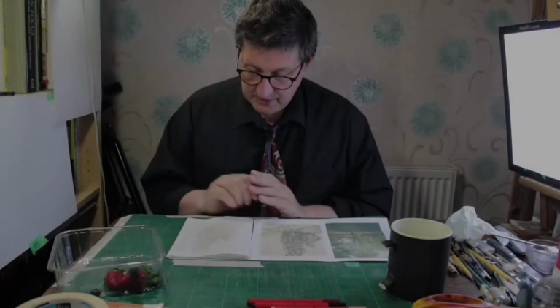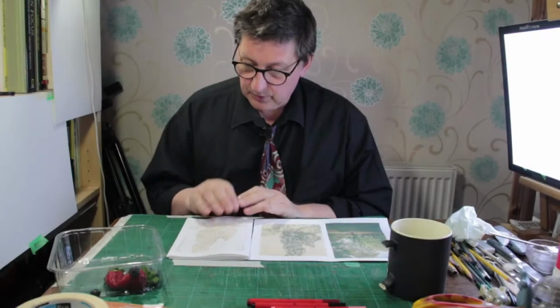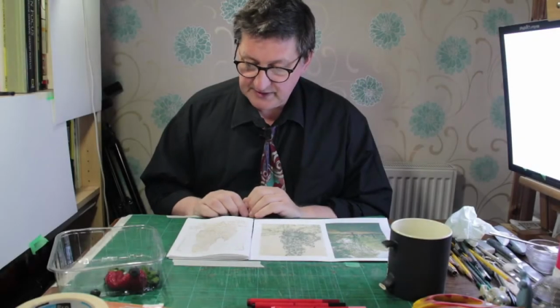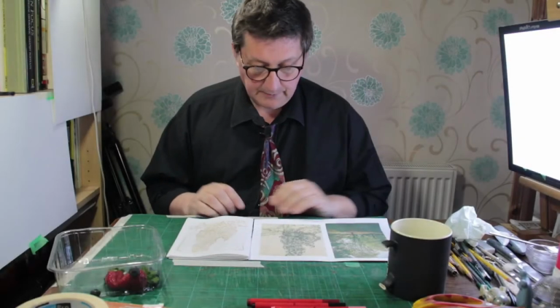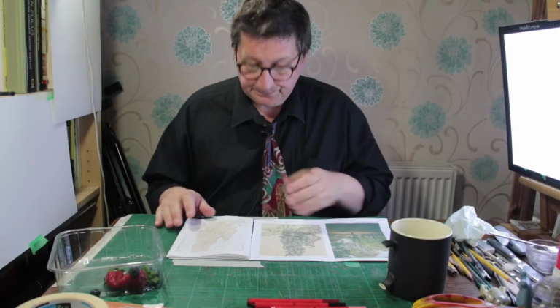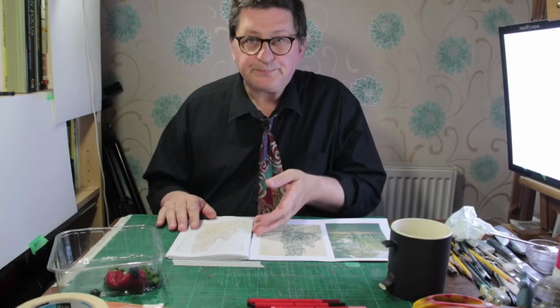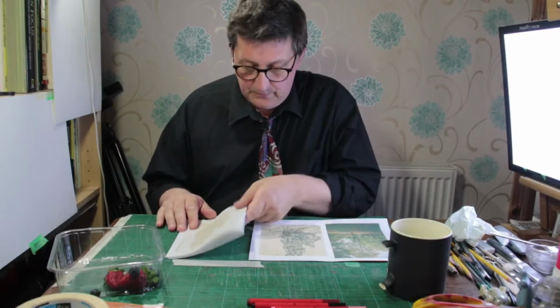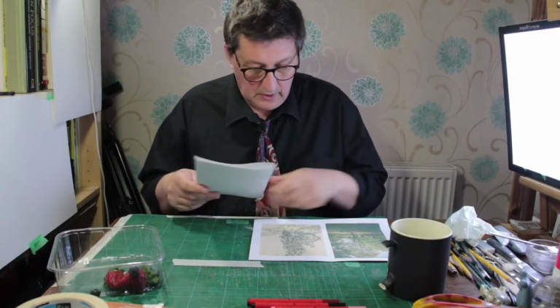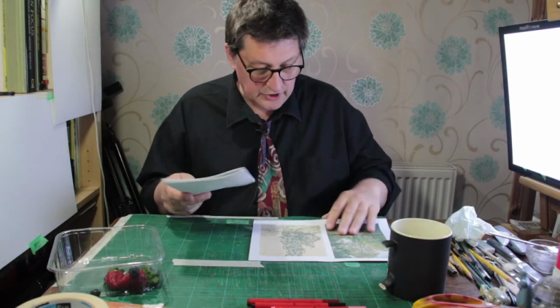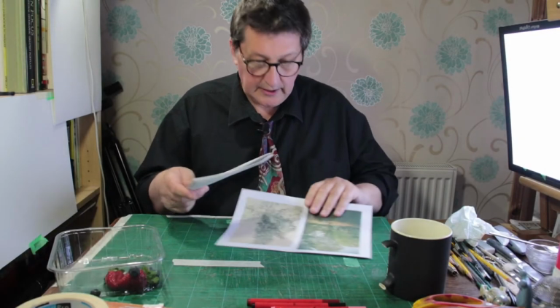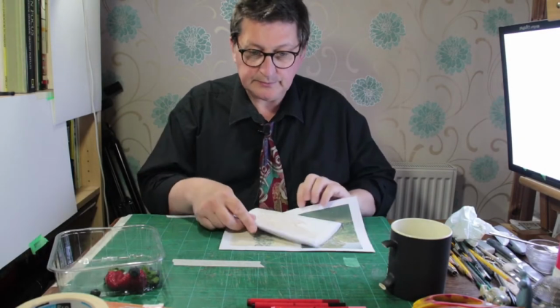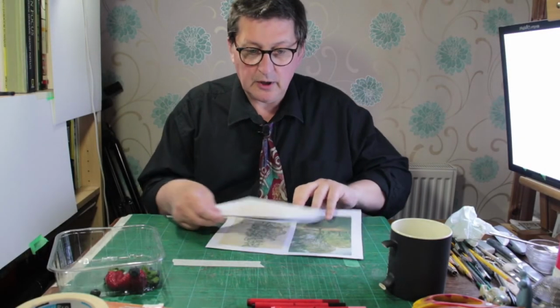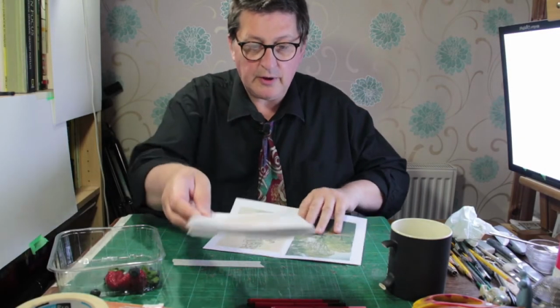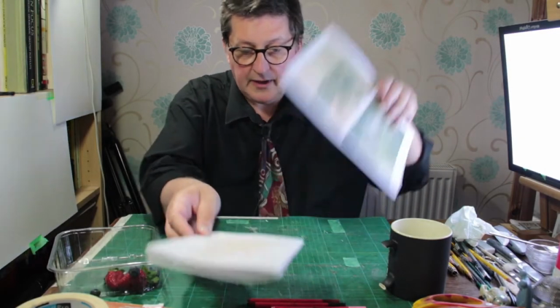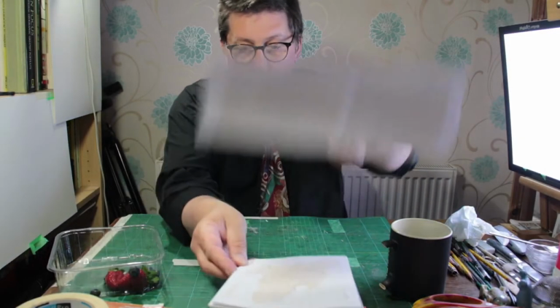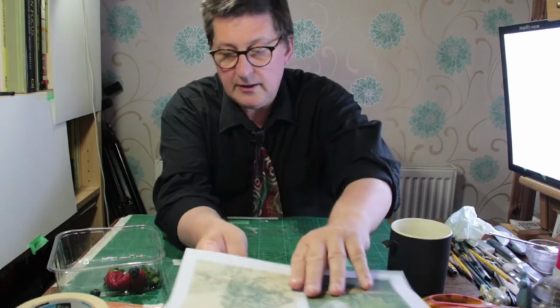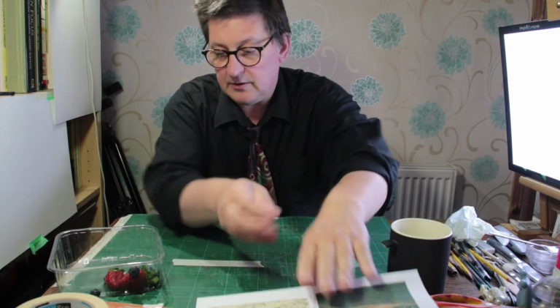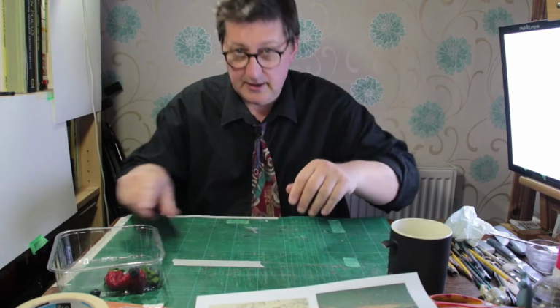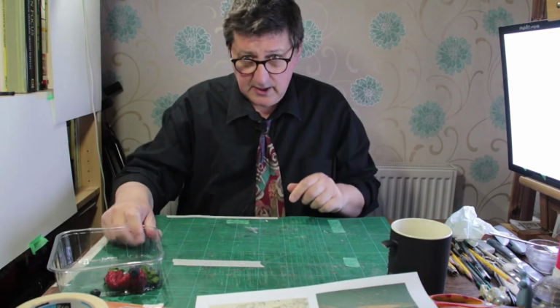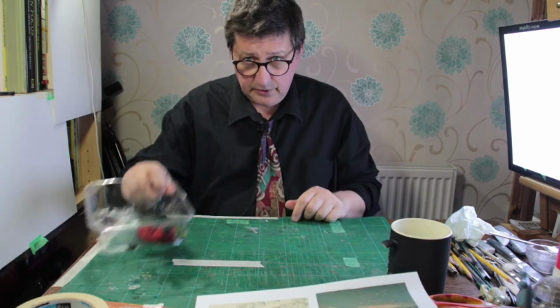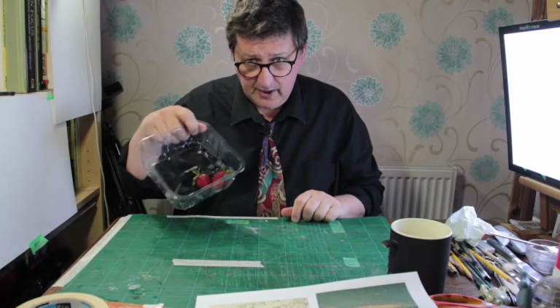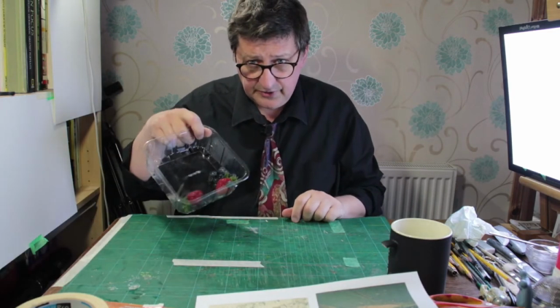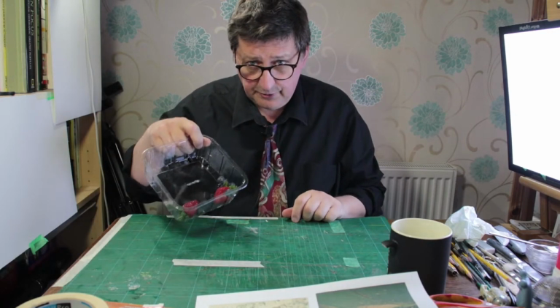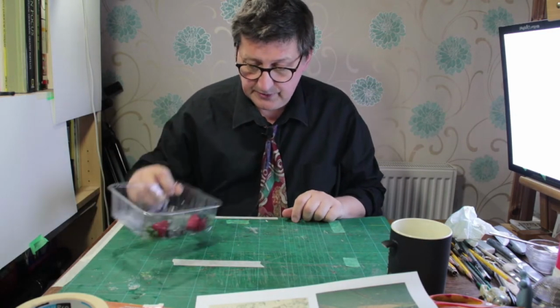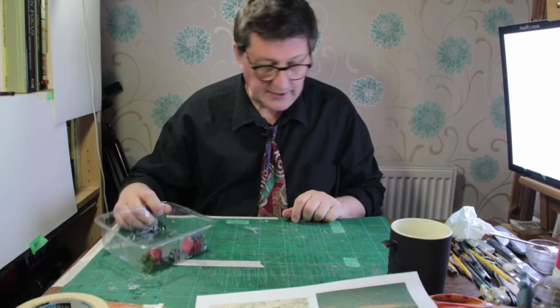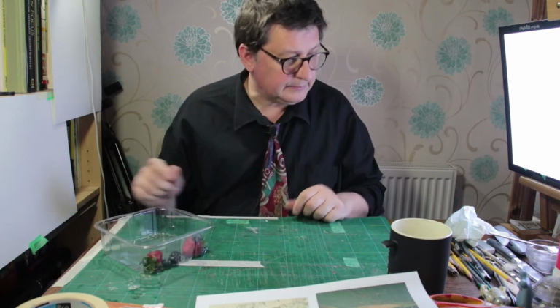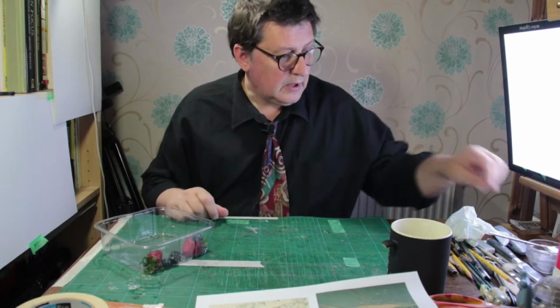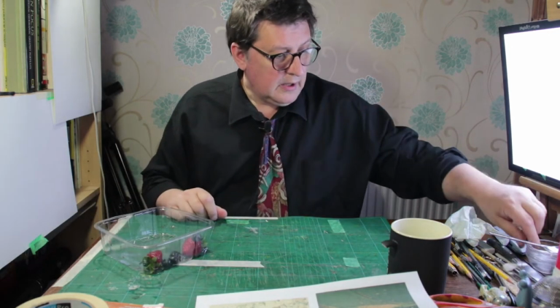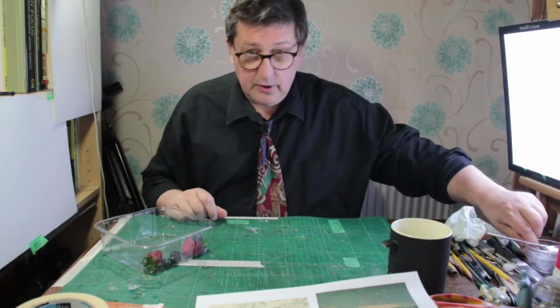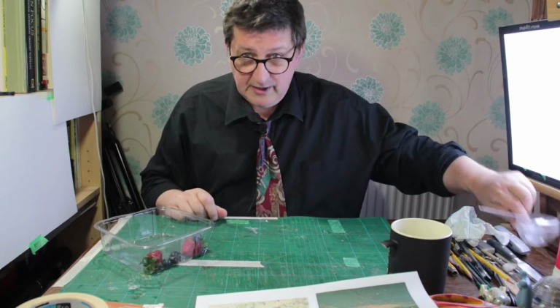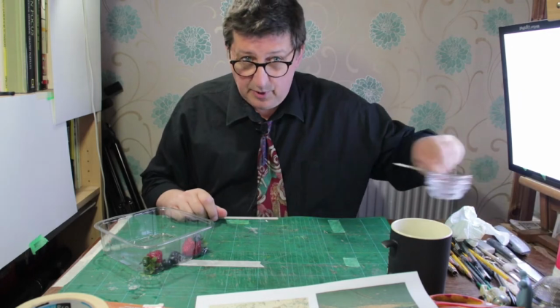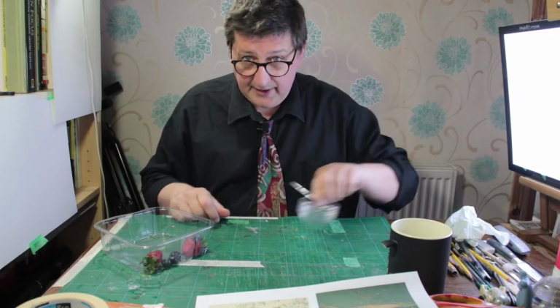If you're wondering why I've got some fruit on my desk, we're going to make some proper ink.